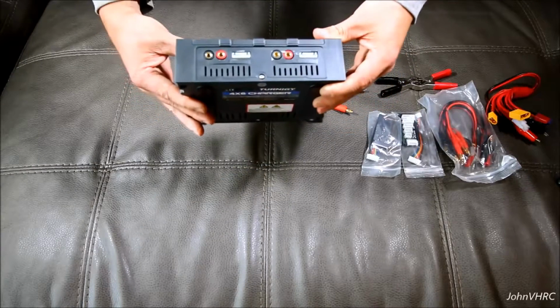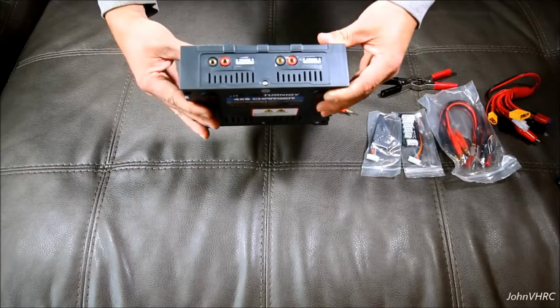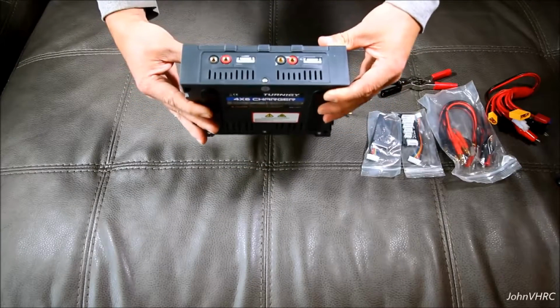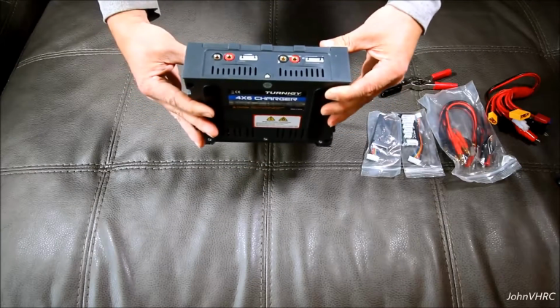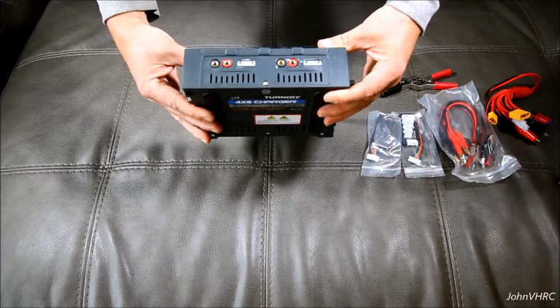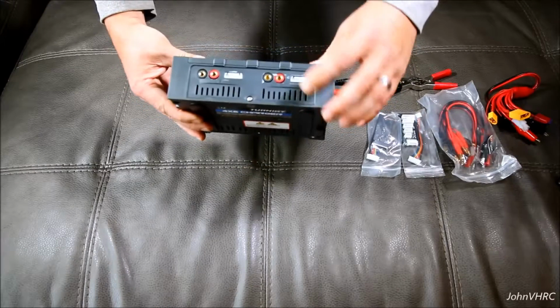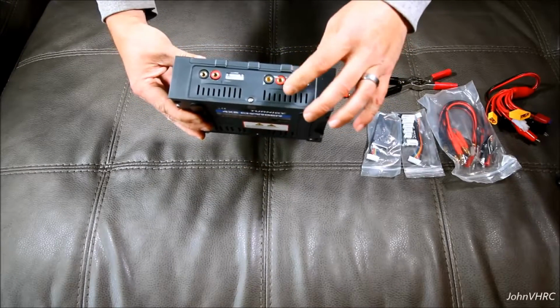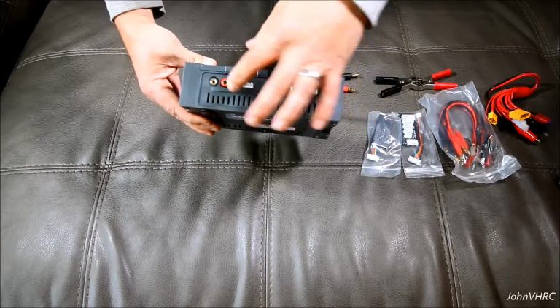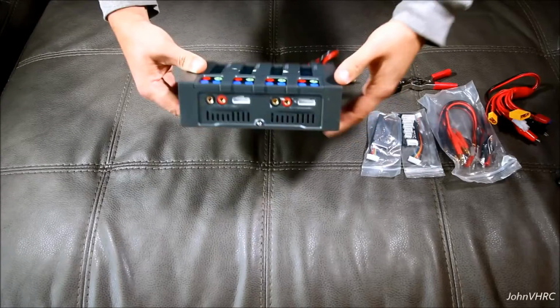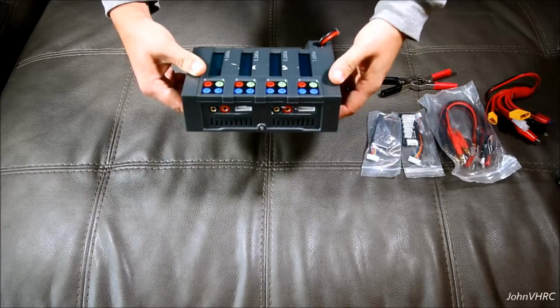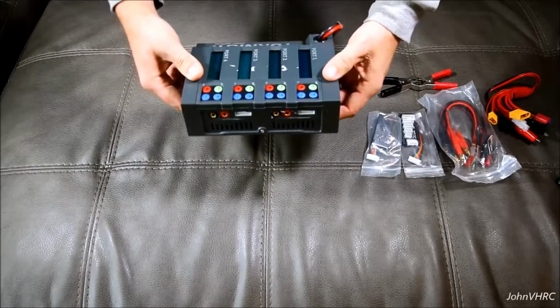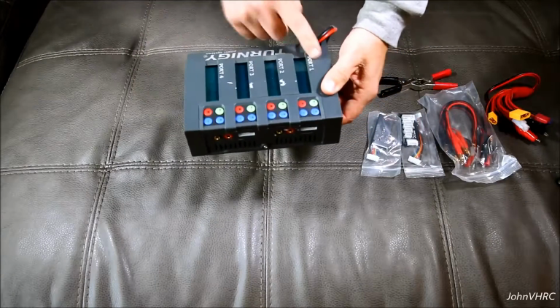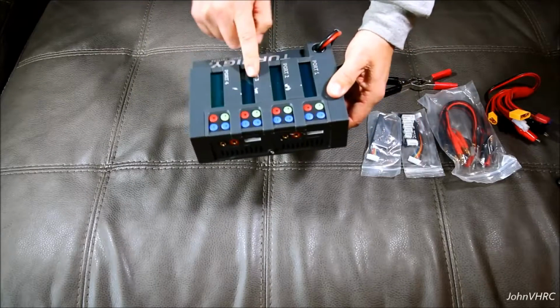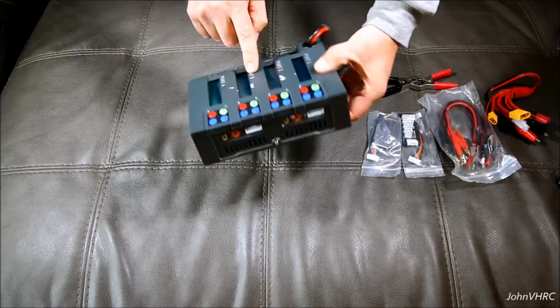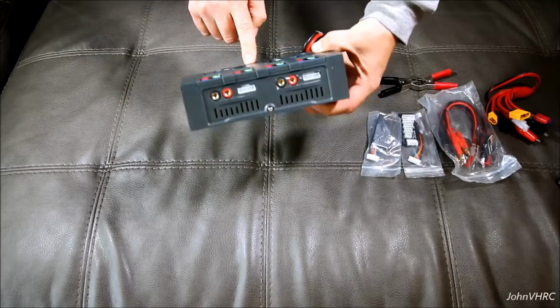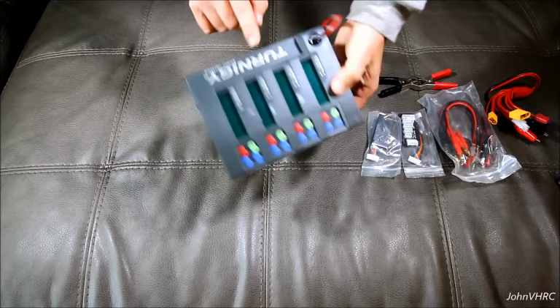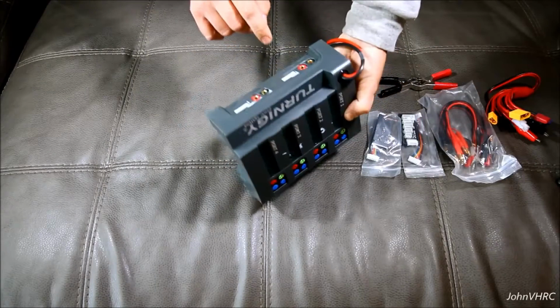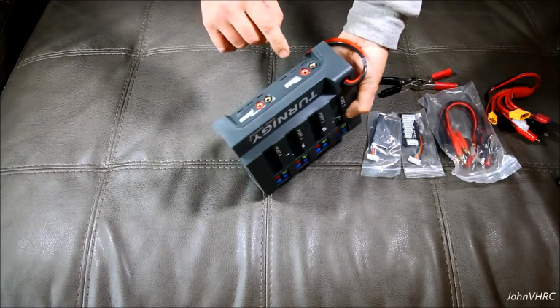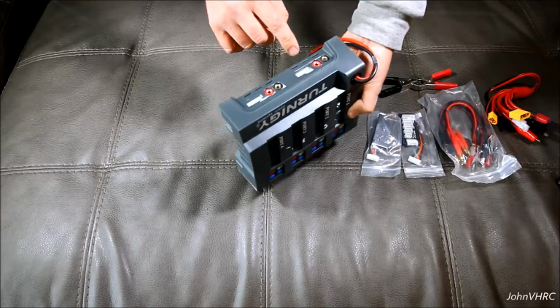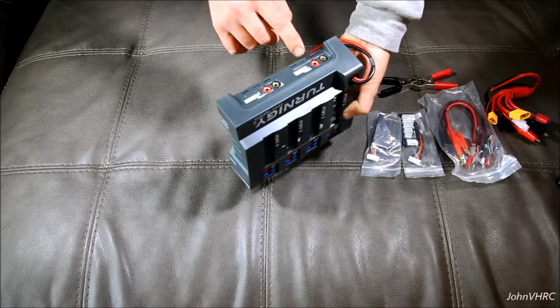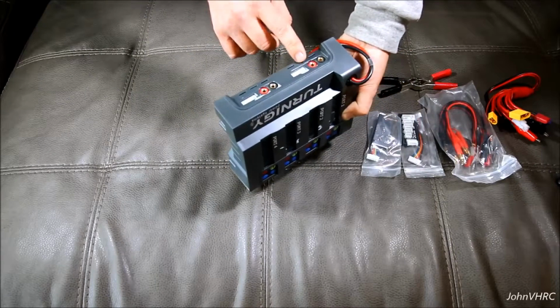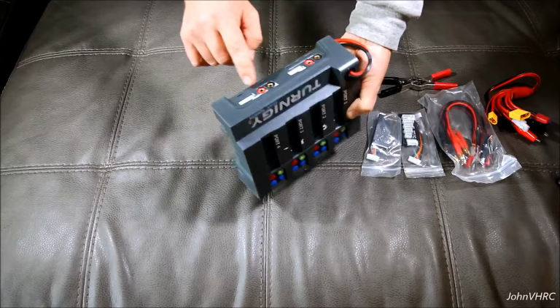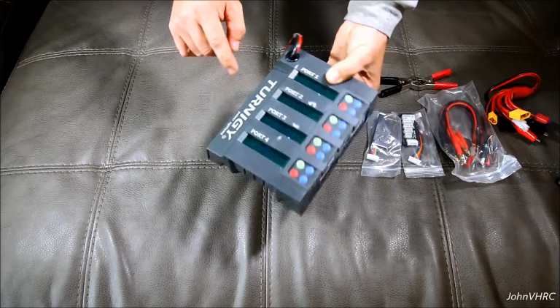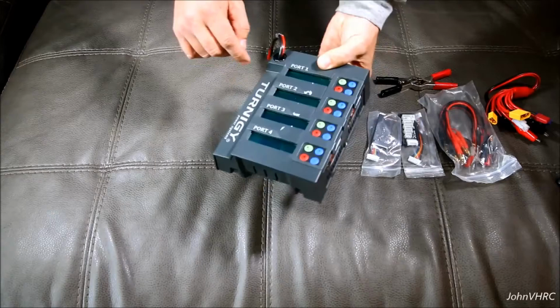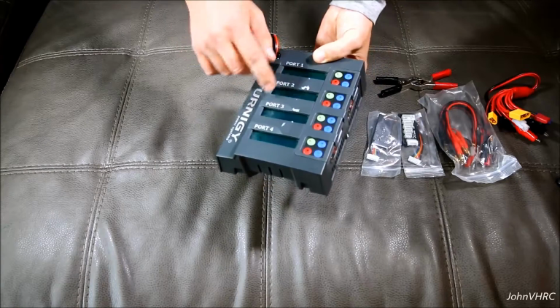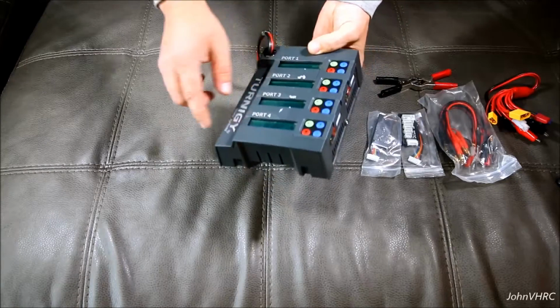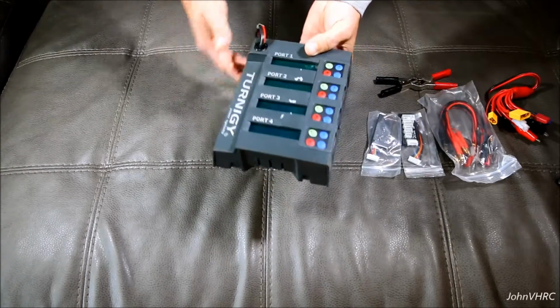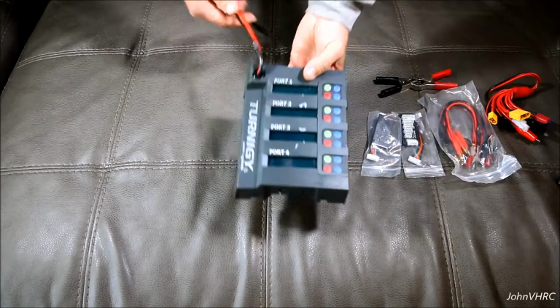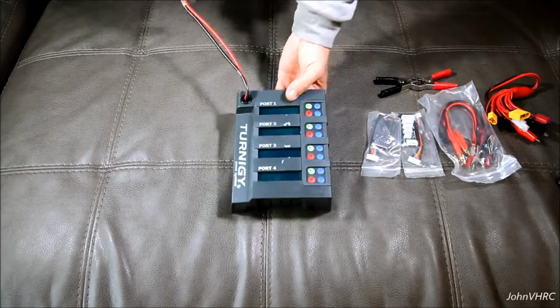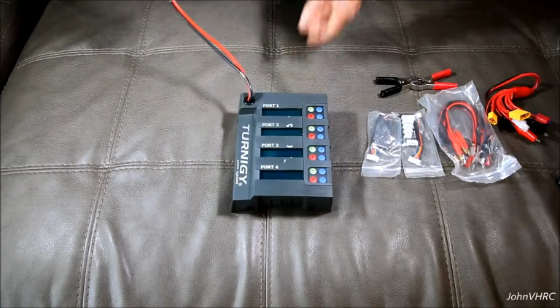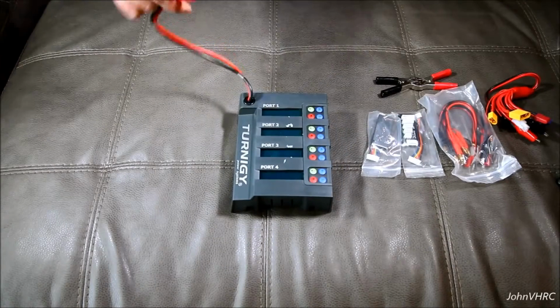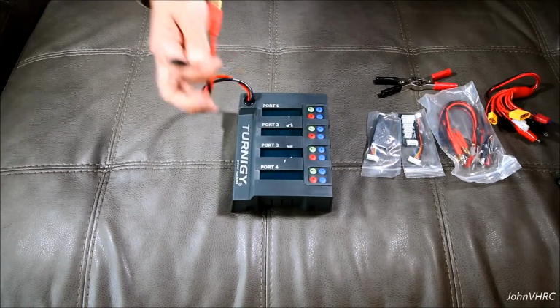All right, so there they're labeled — one and three, one and three, two and four, two and four. So there's that.